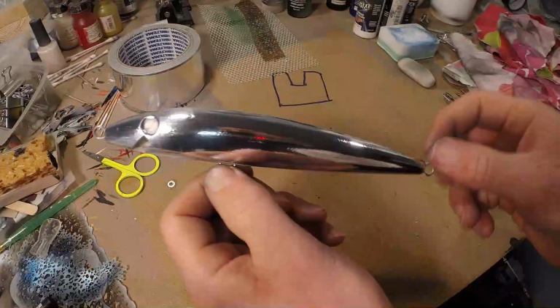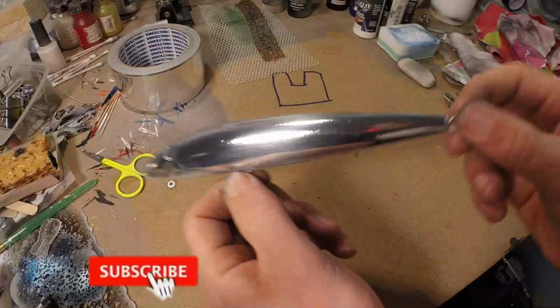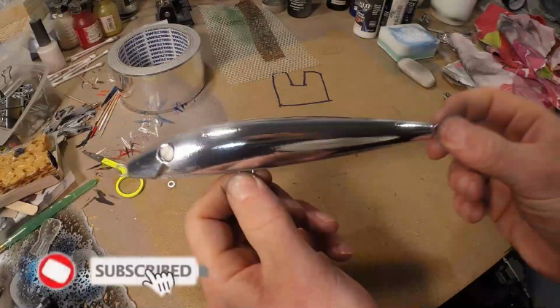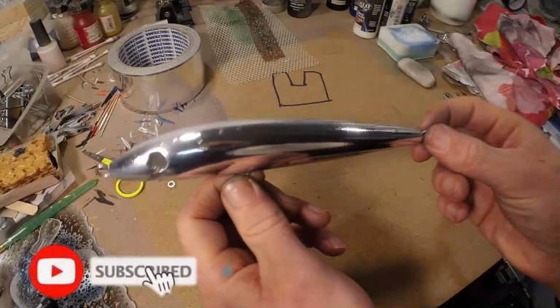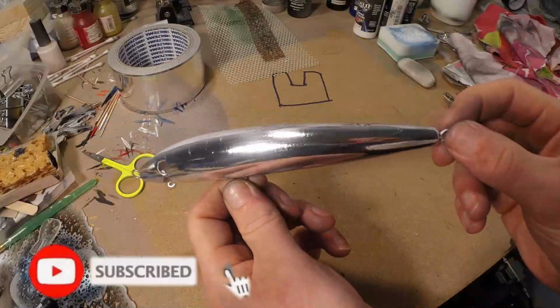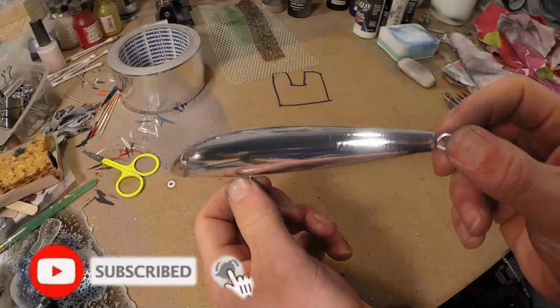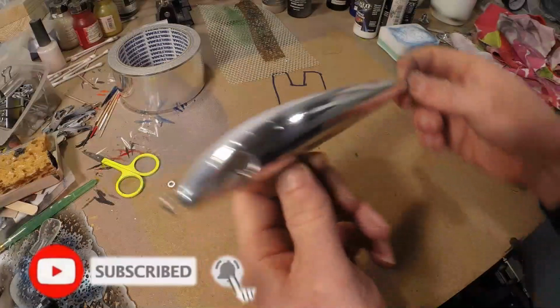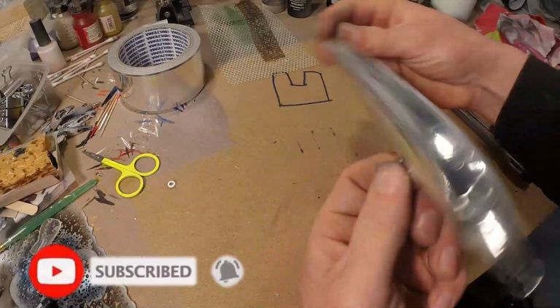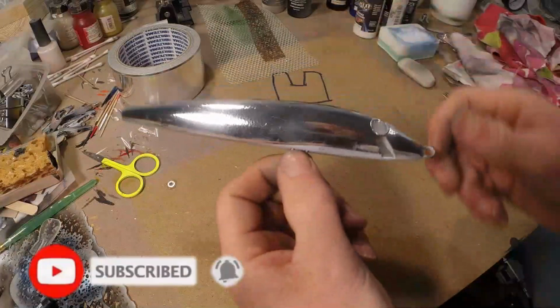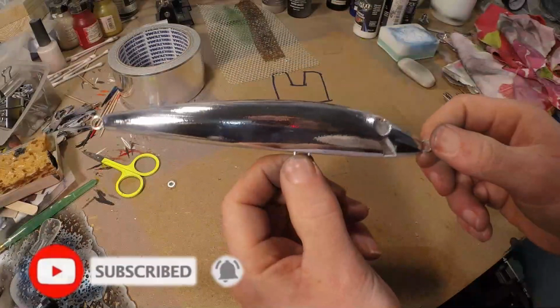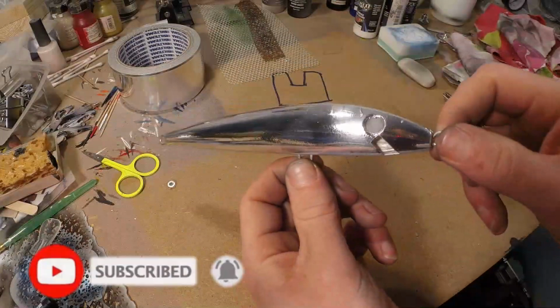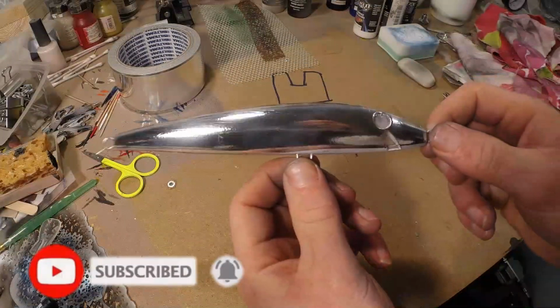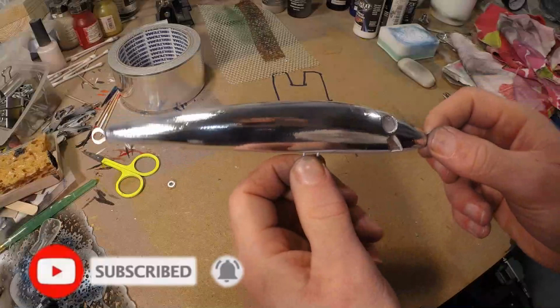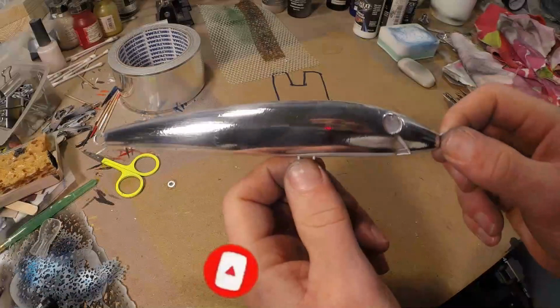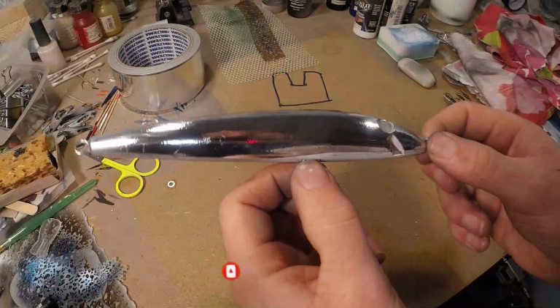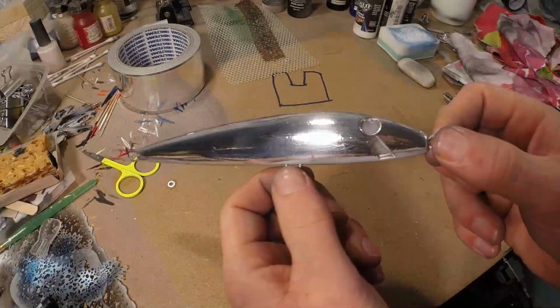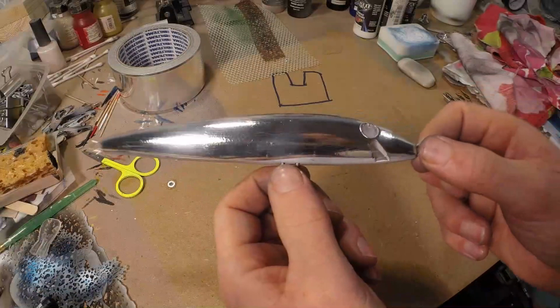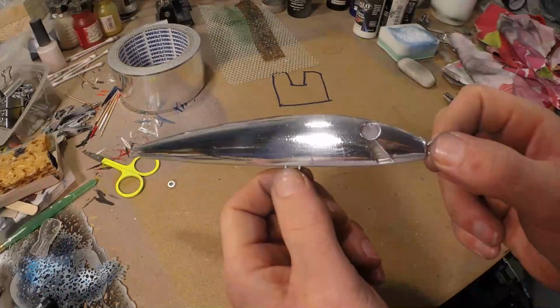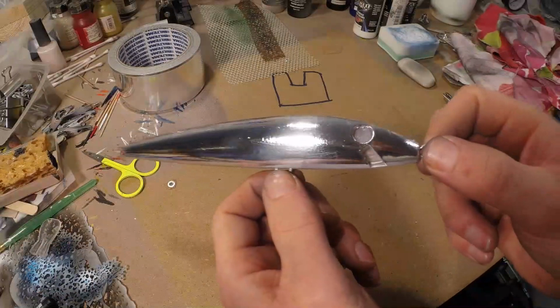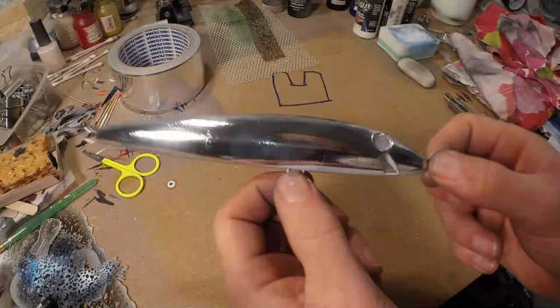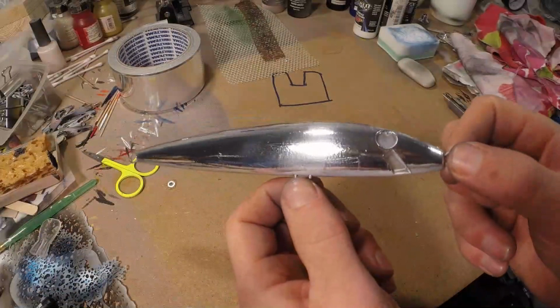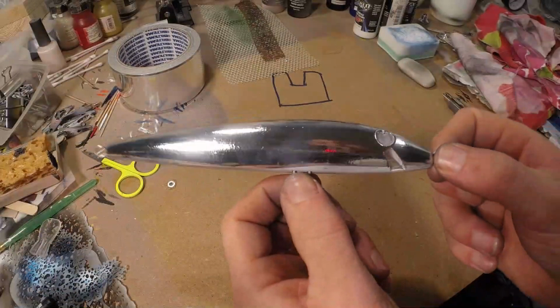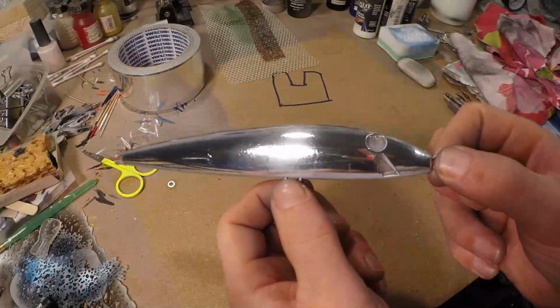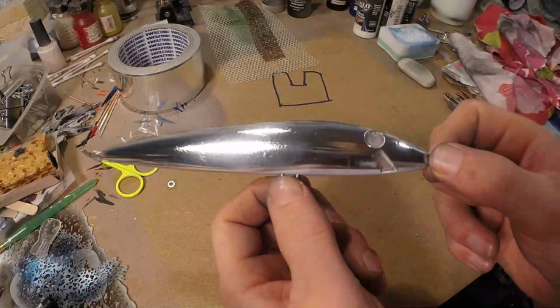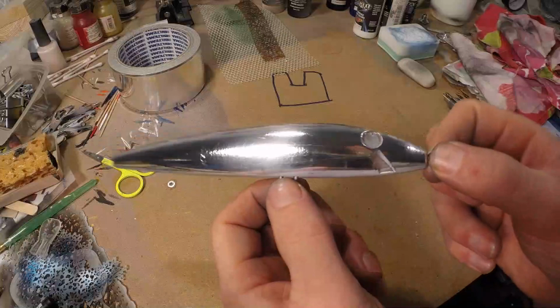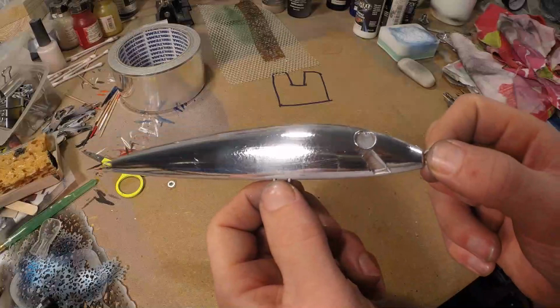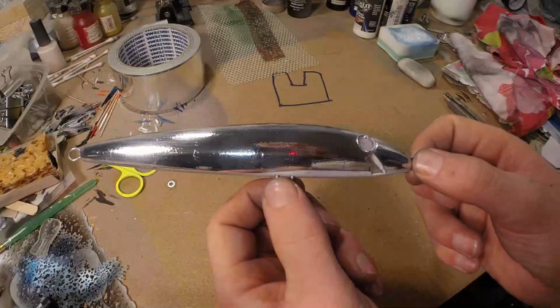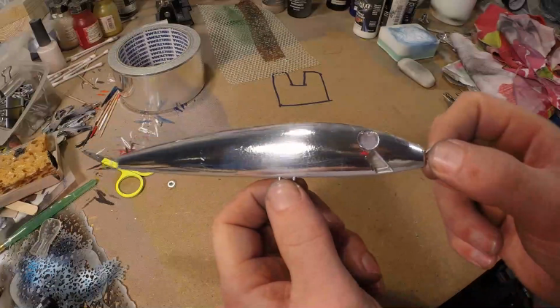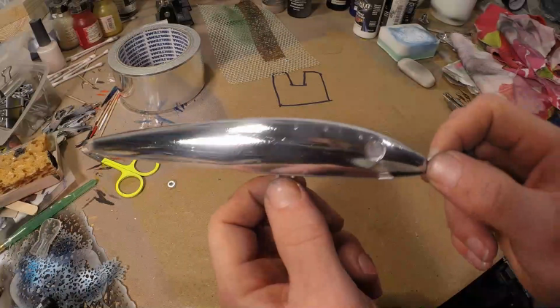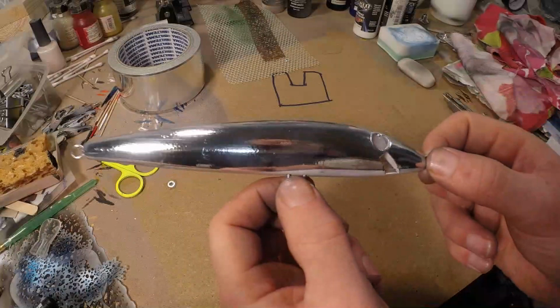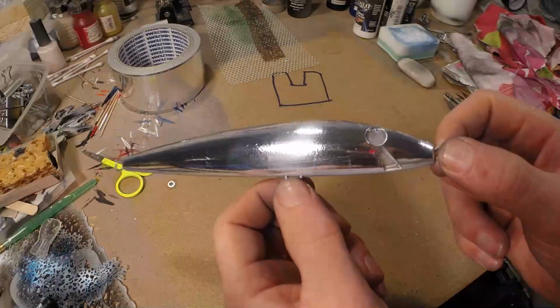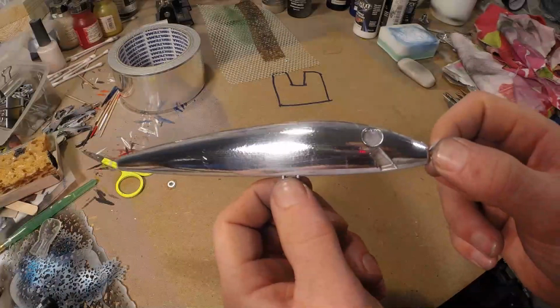As you can see, that is an amazing huge difference. And also when you paint it with transparent paints or candies, it's a huge difference.